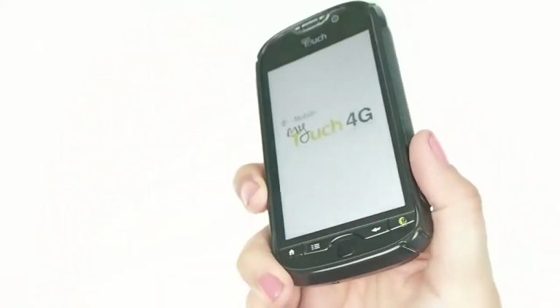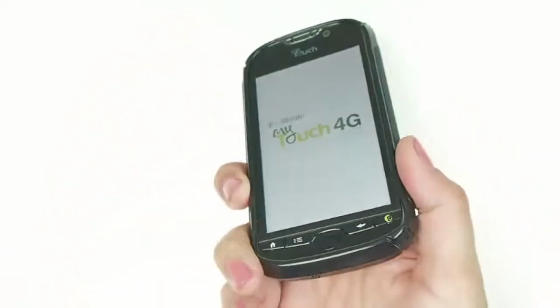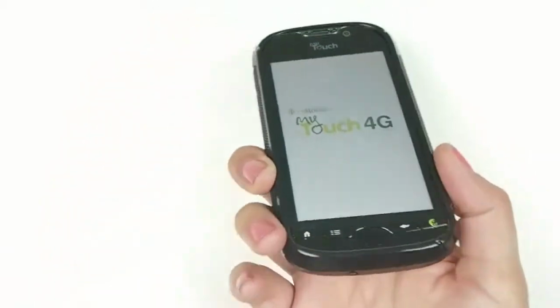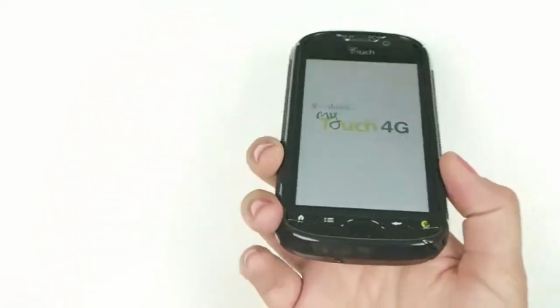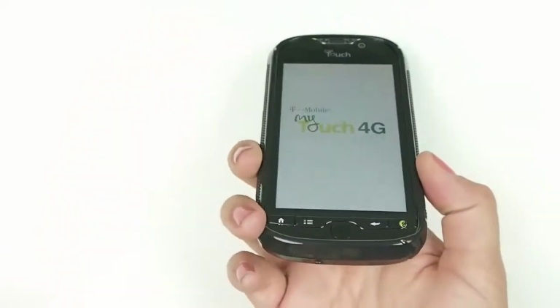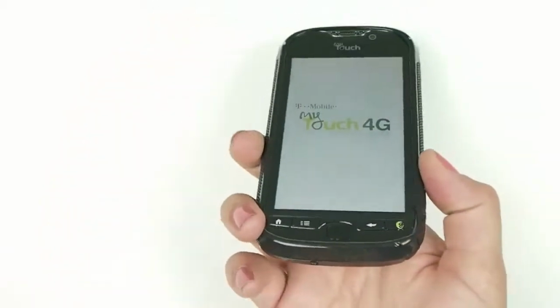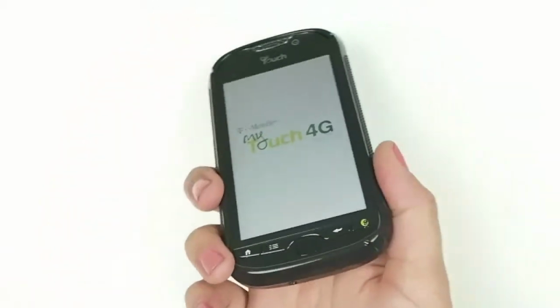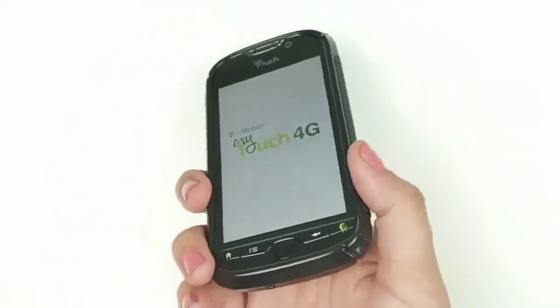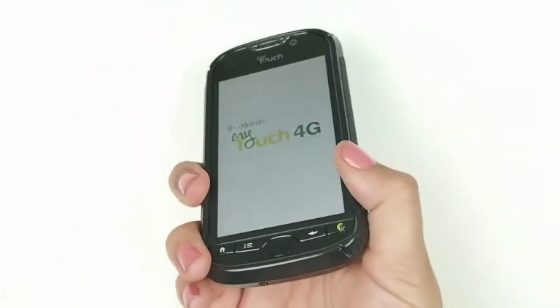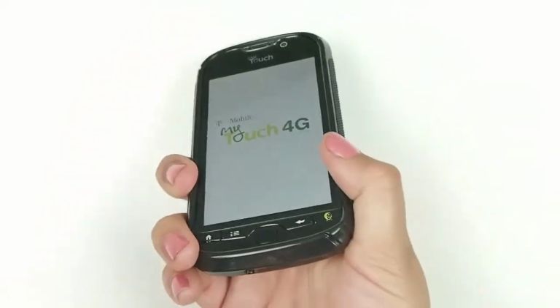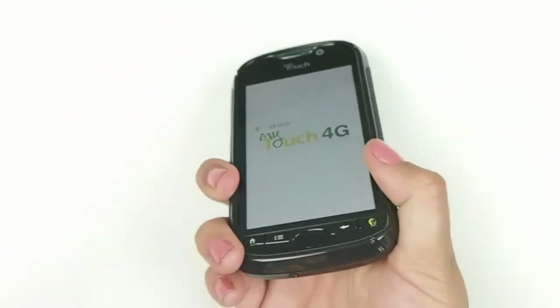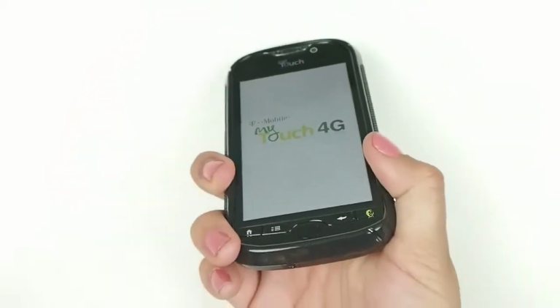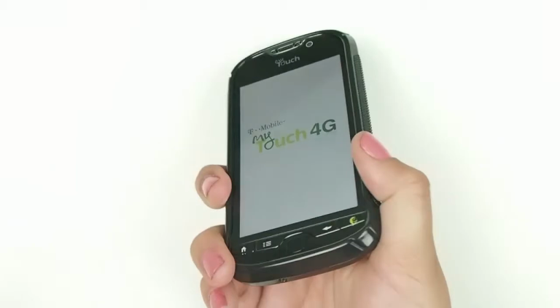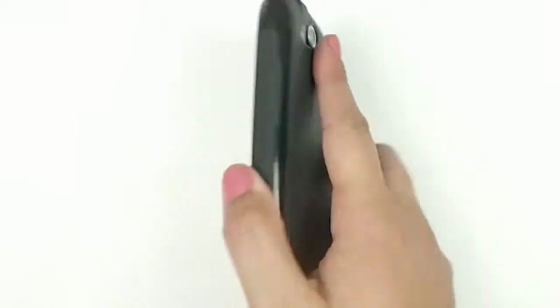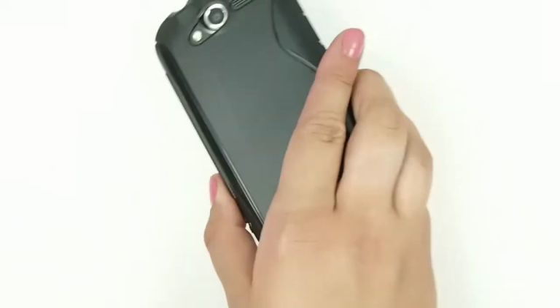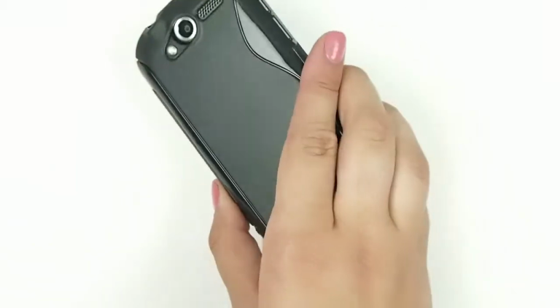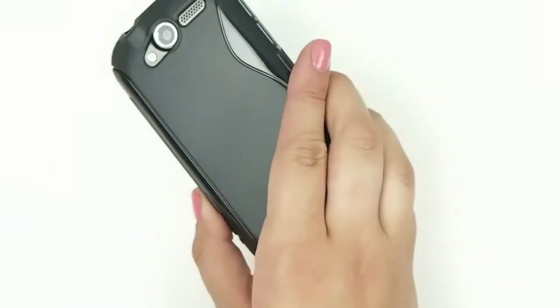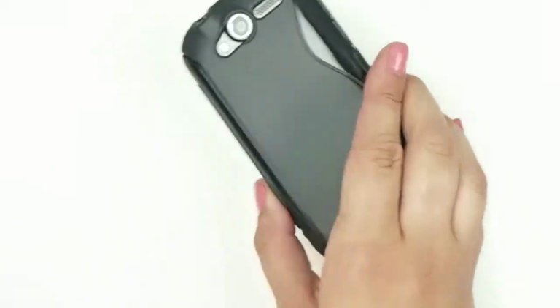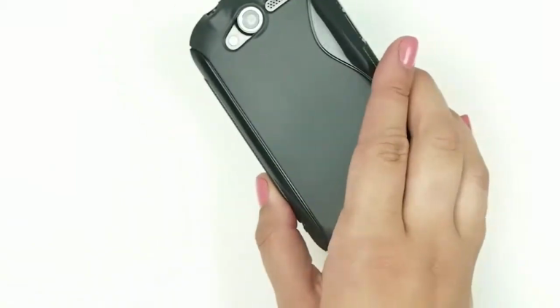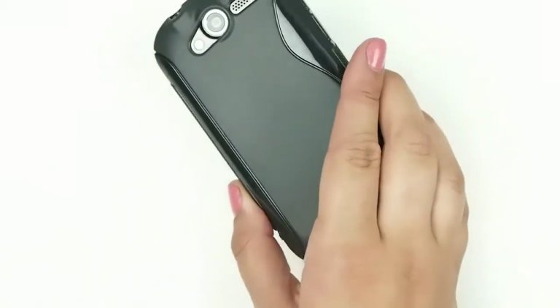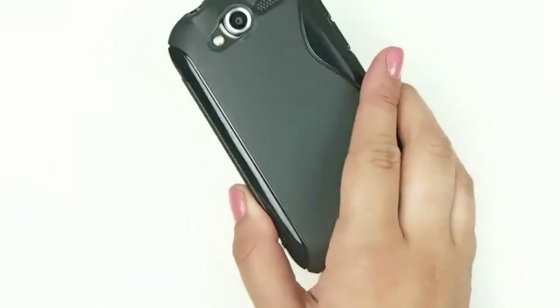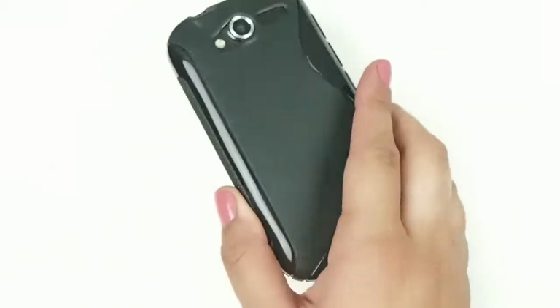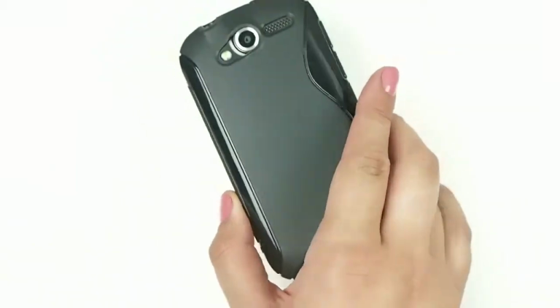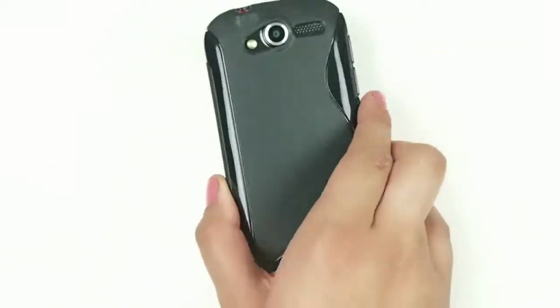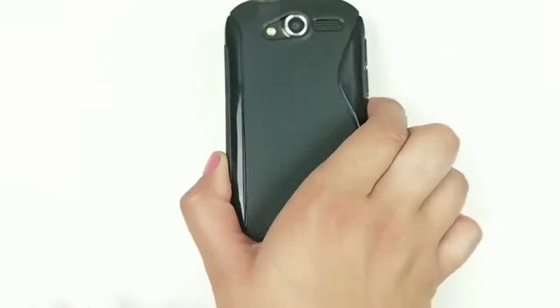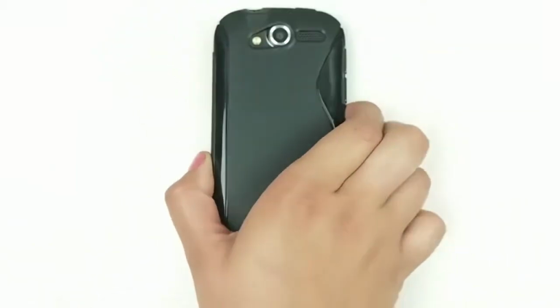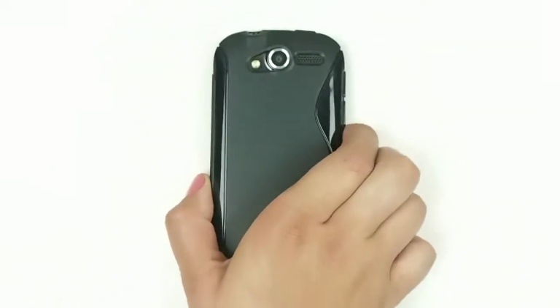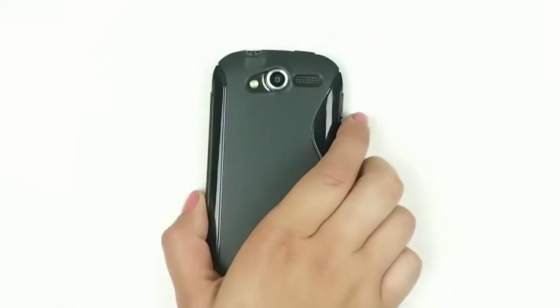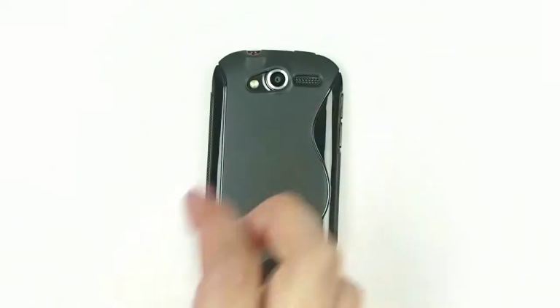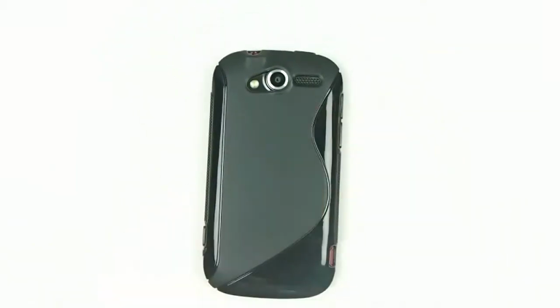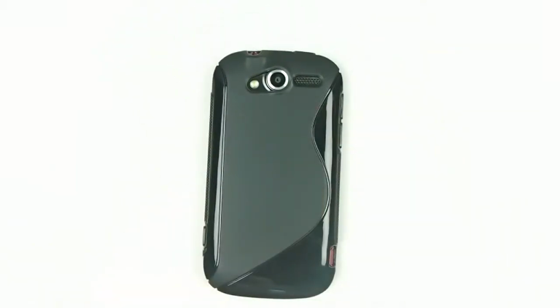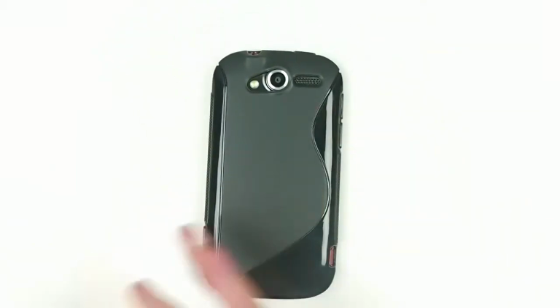It's durable, it's really pliable, and it'll give you the protection that you need. It's a simple, no frills, good case.